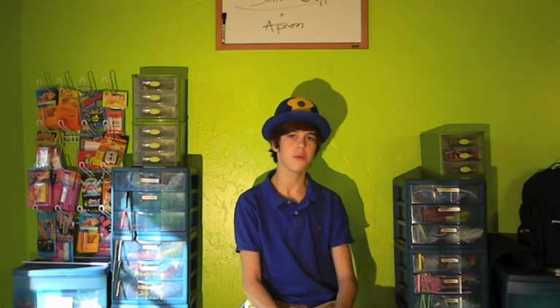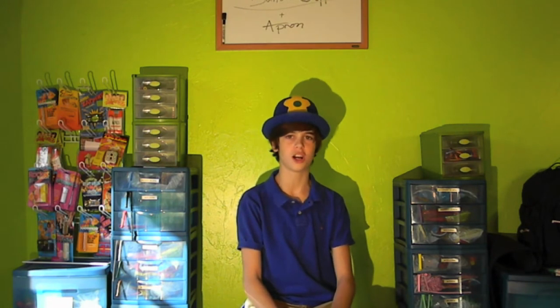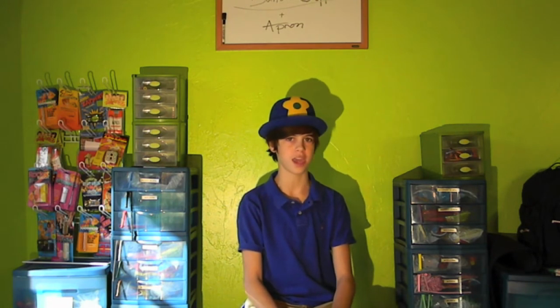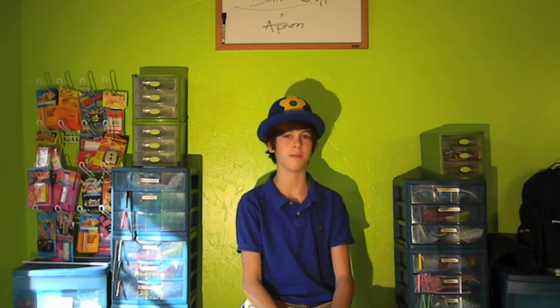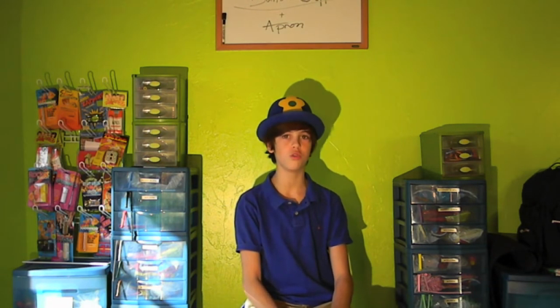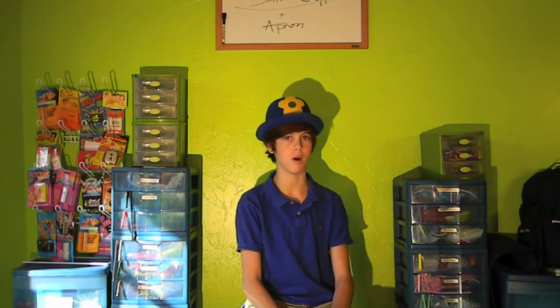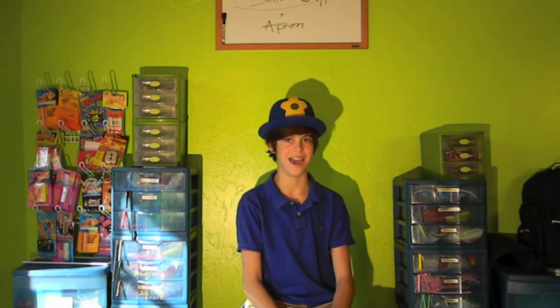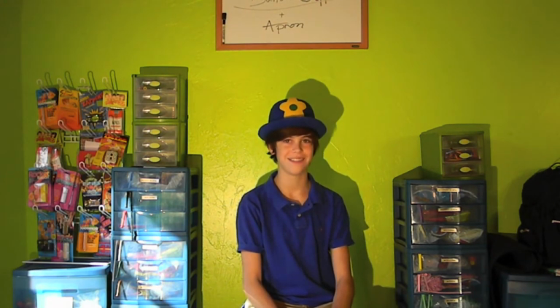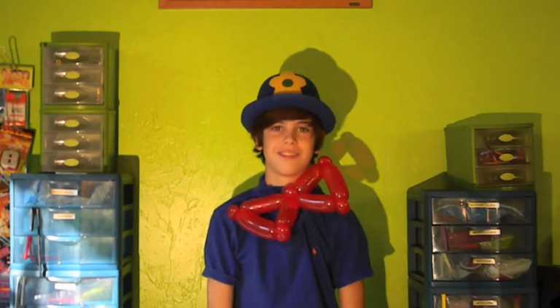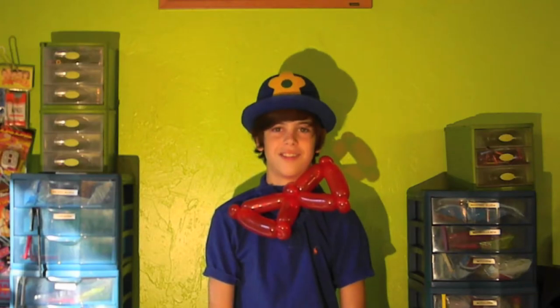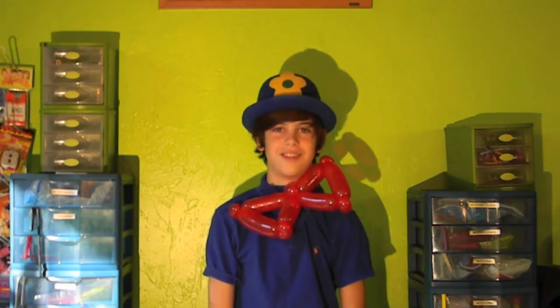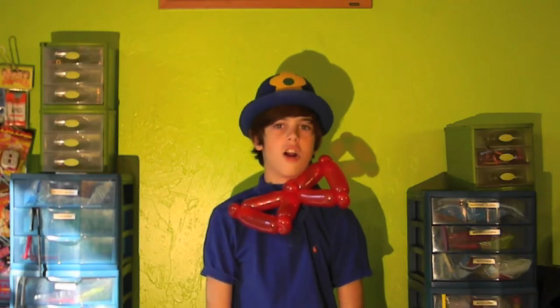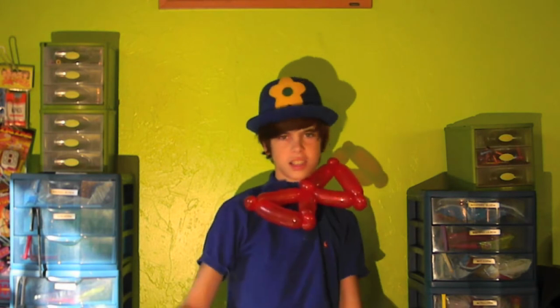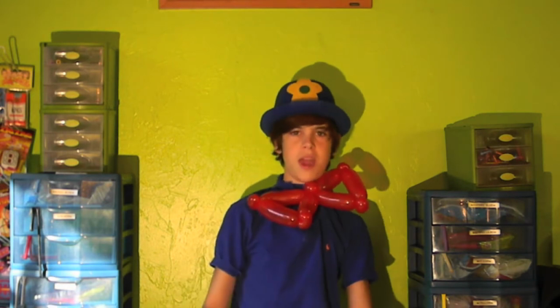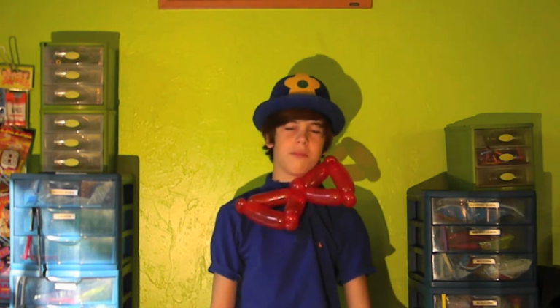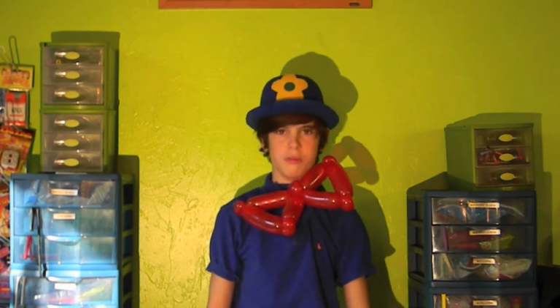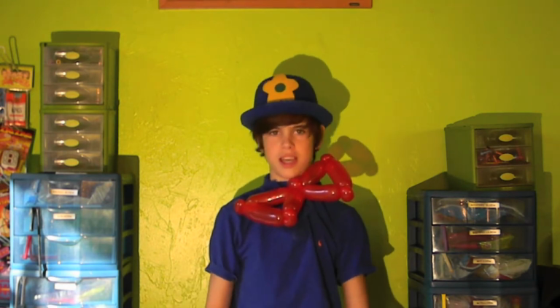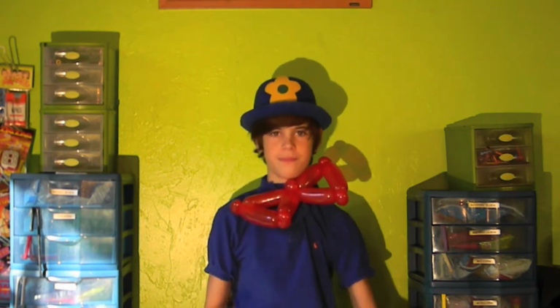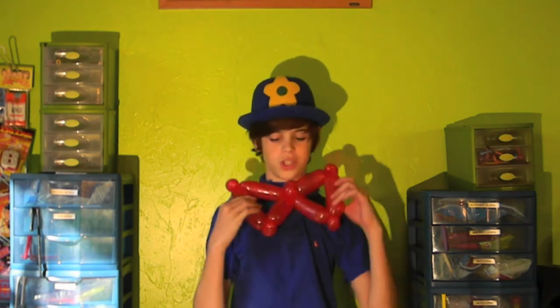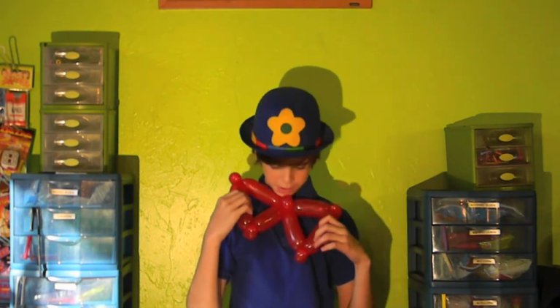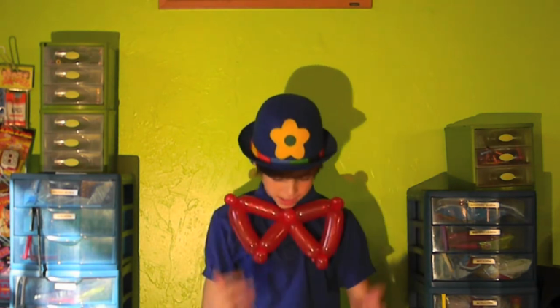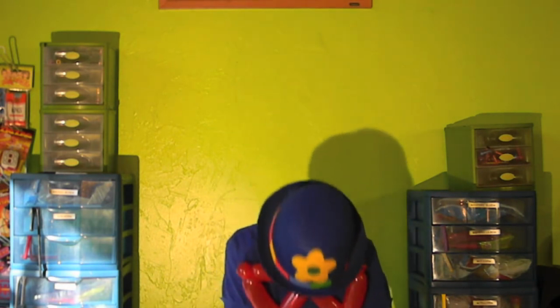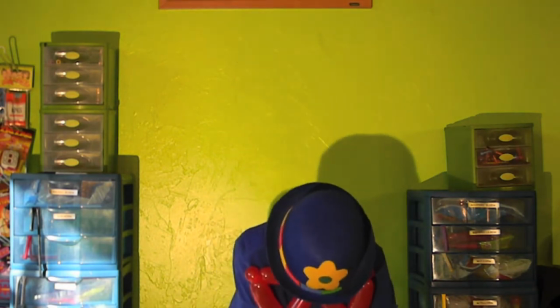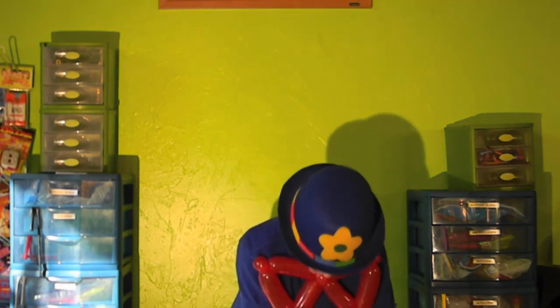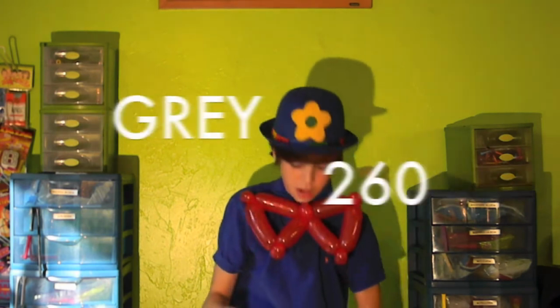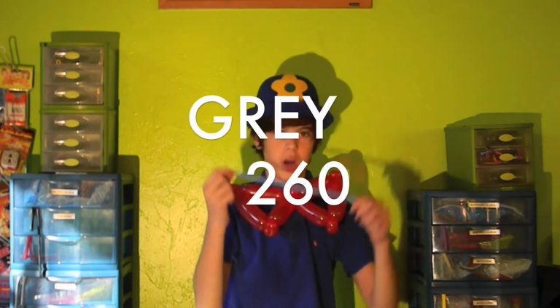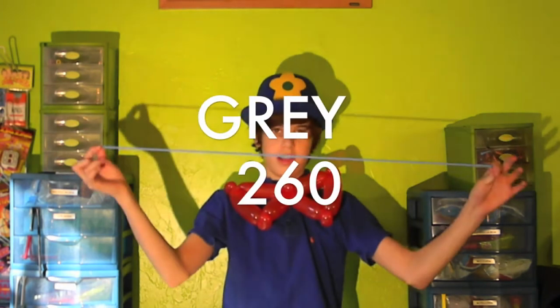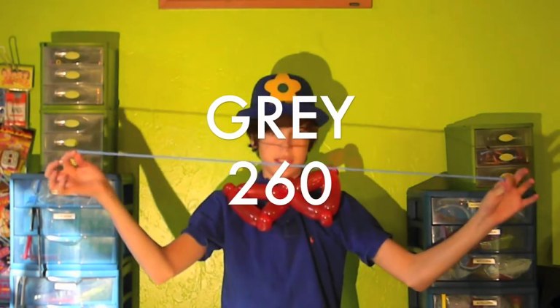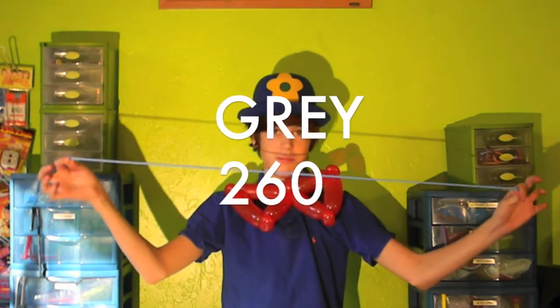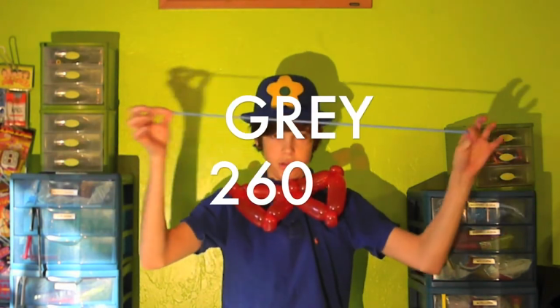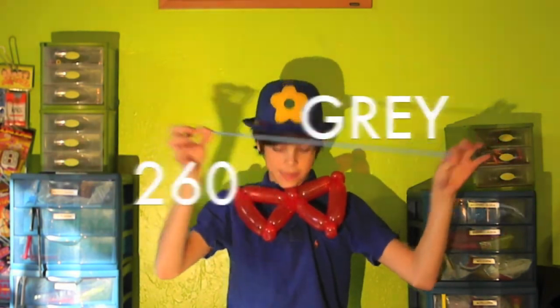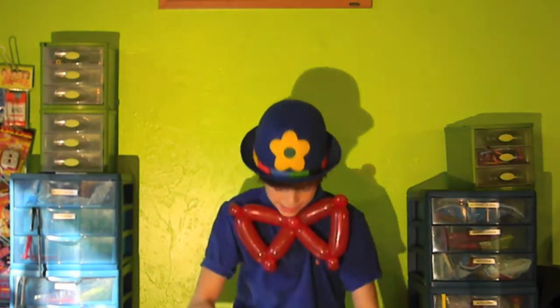today we're going to learn how to make a balloon bow tie. So let's go ahead and make our balloon bow tie. What you'll need for this is one 260 balloon, and that's it.